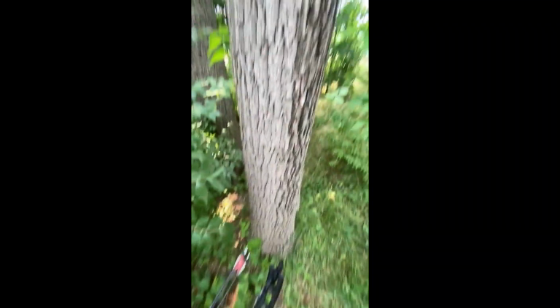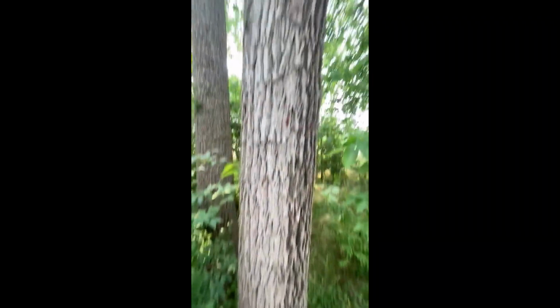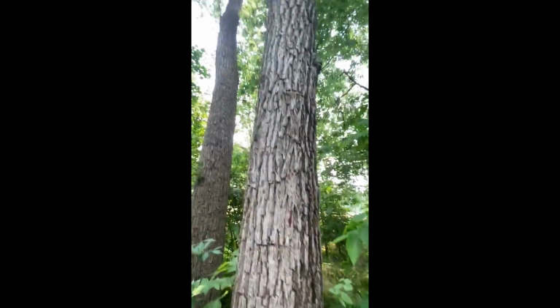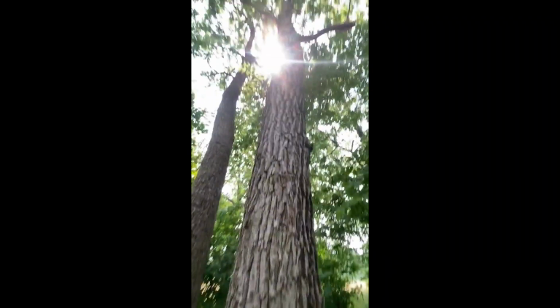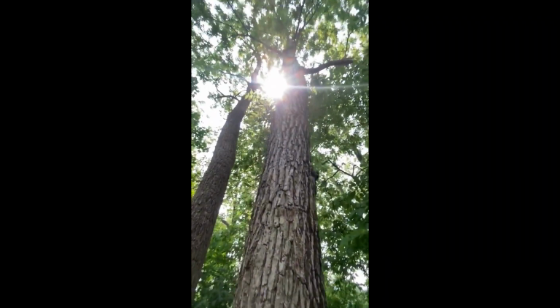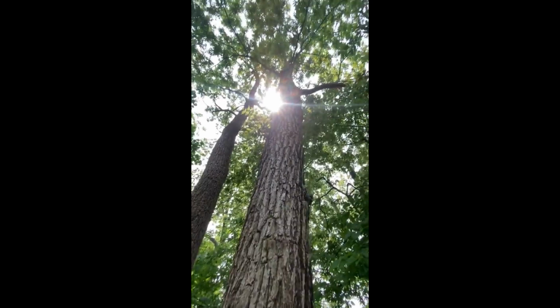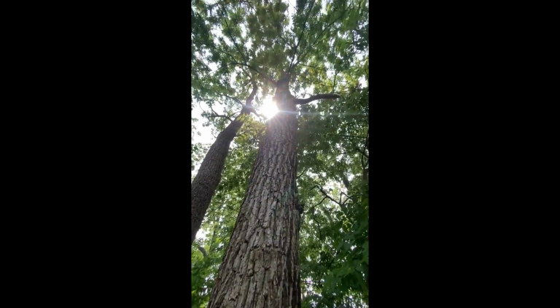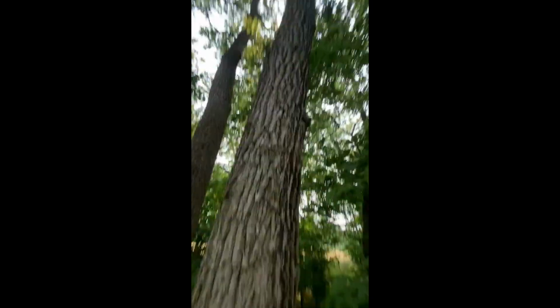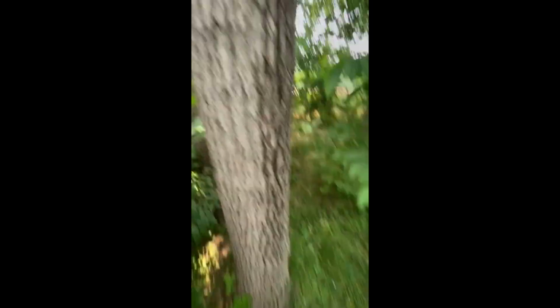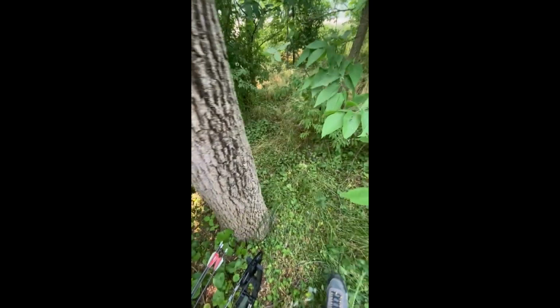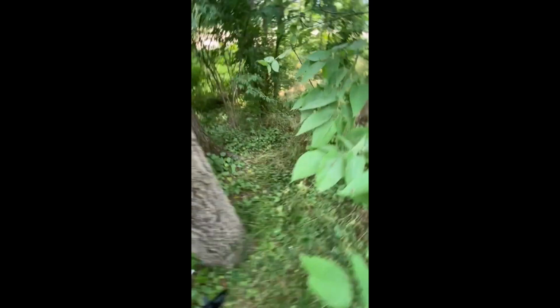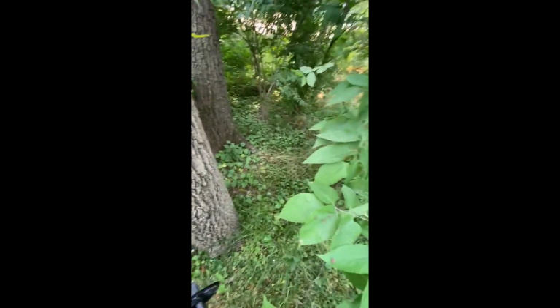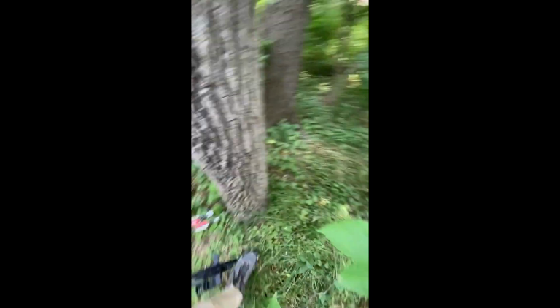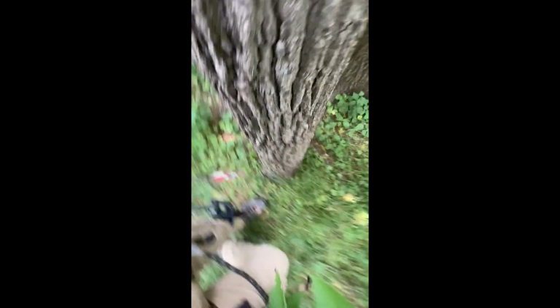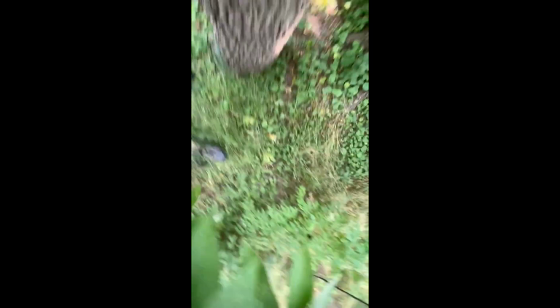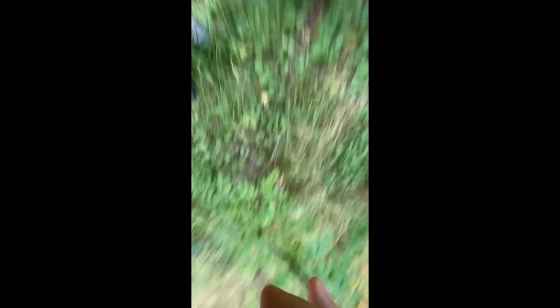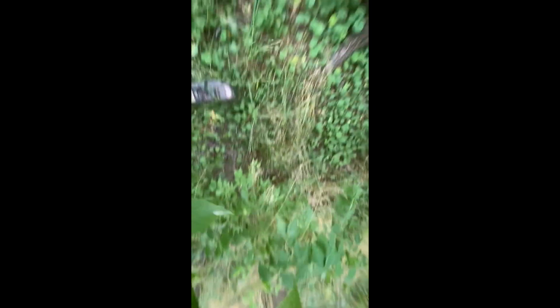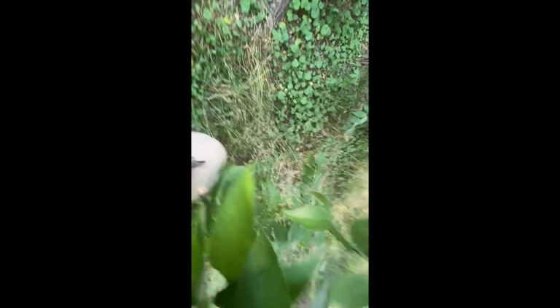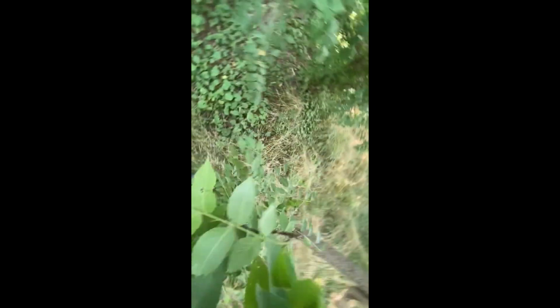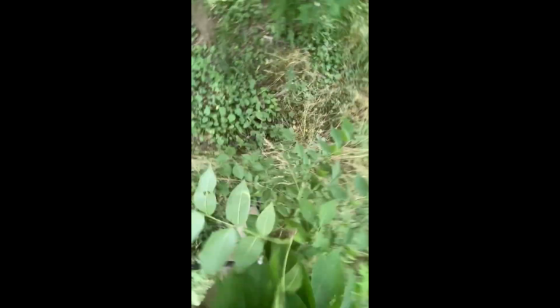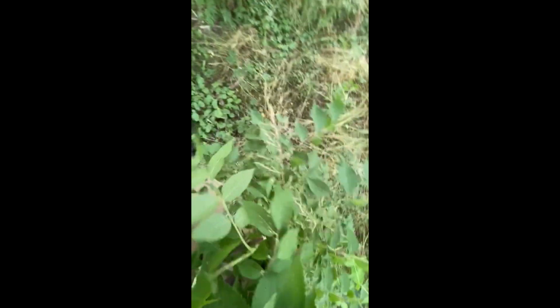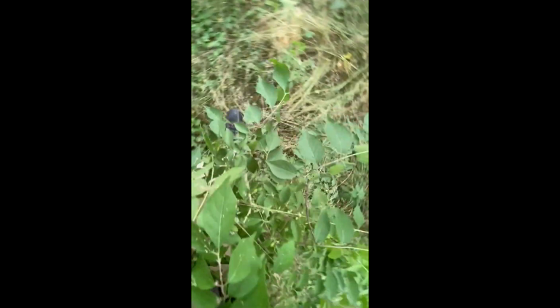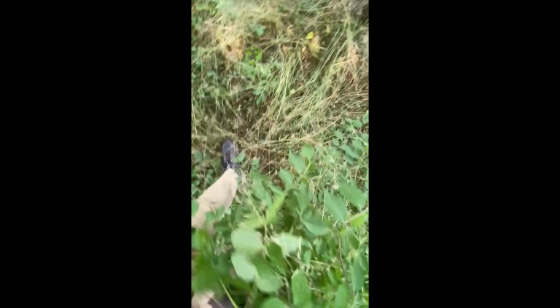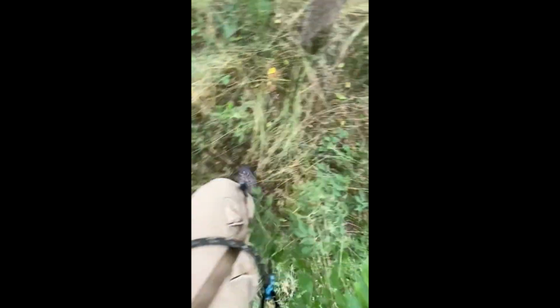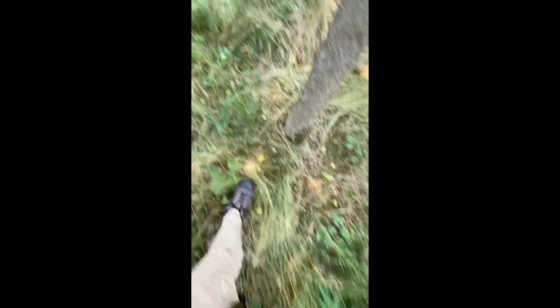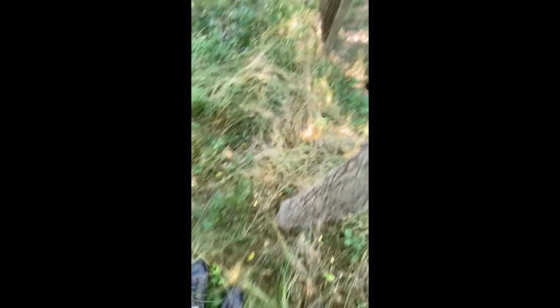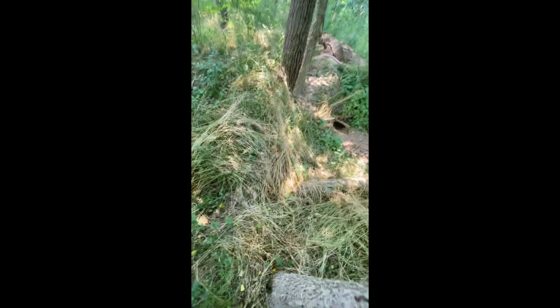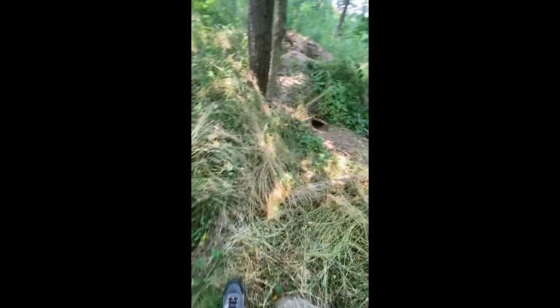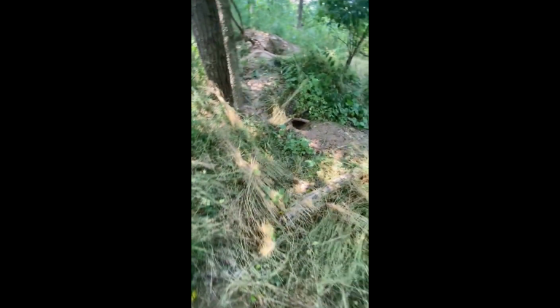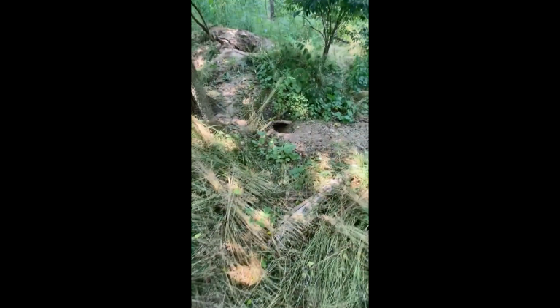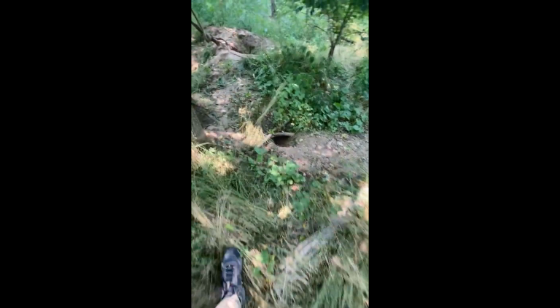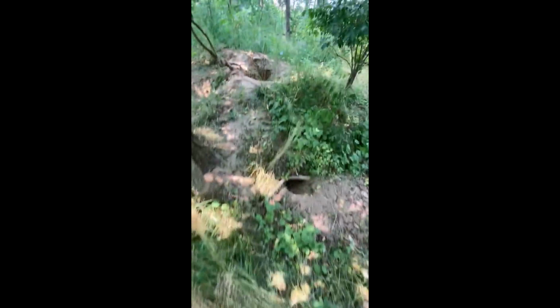Alright guys, finally down from the tree — we were all the way up there. Going to make our way over to him. Going through the thick stuff a little bit. Going to have to check for ticks. You can see he's been tearing stuff up.